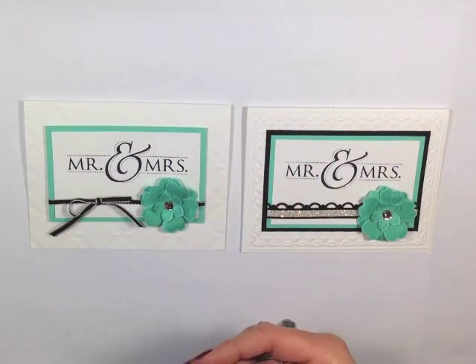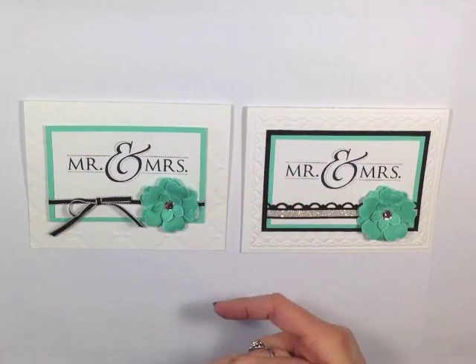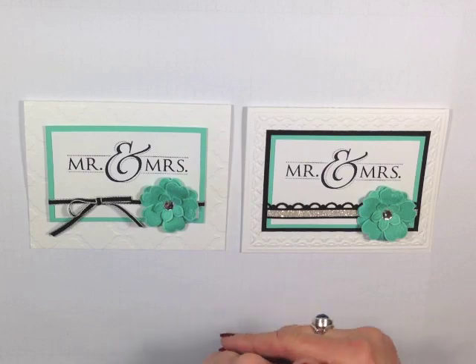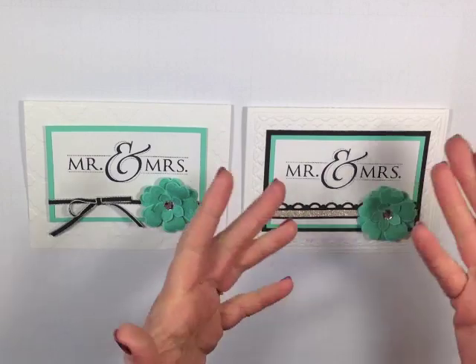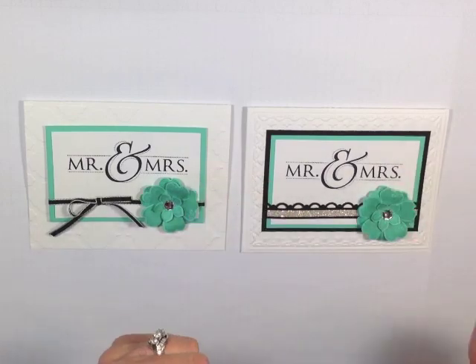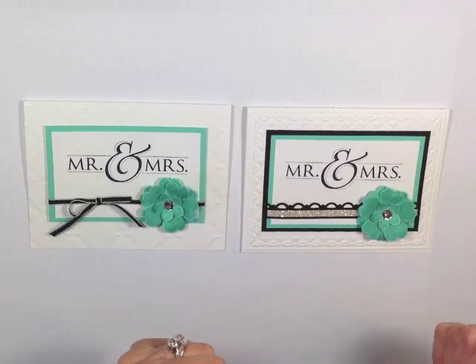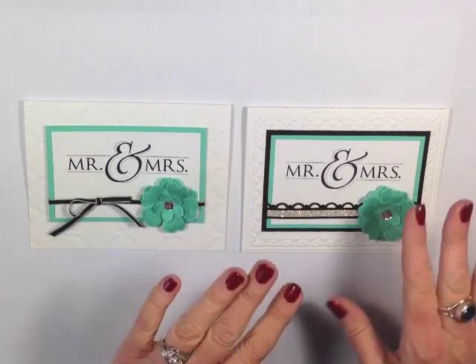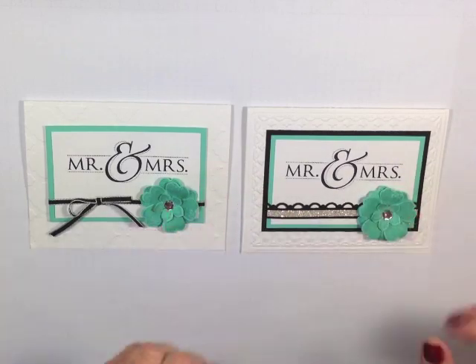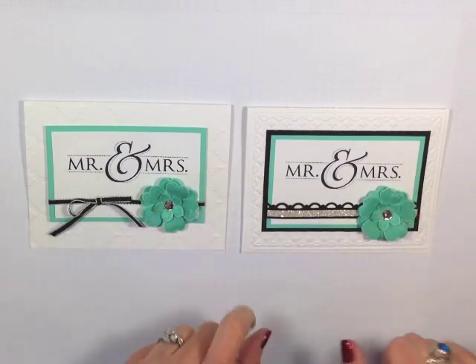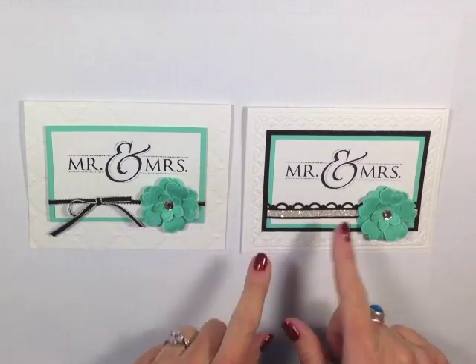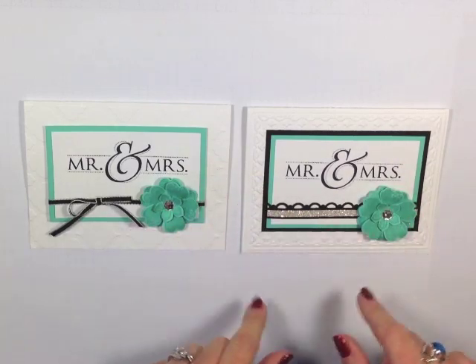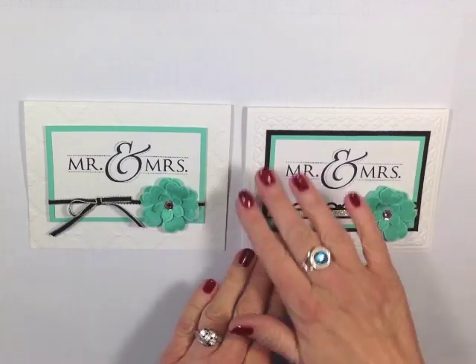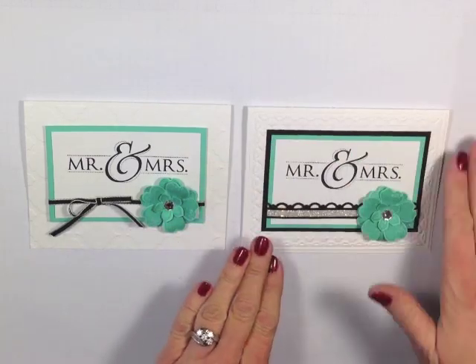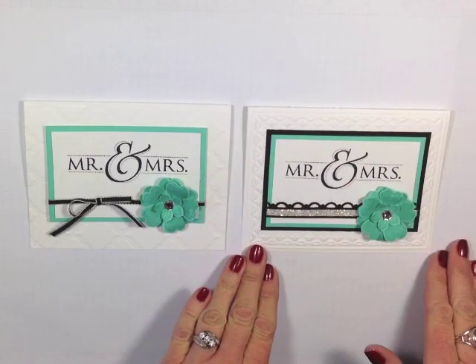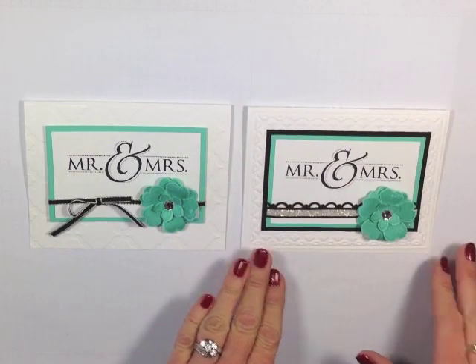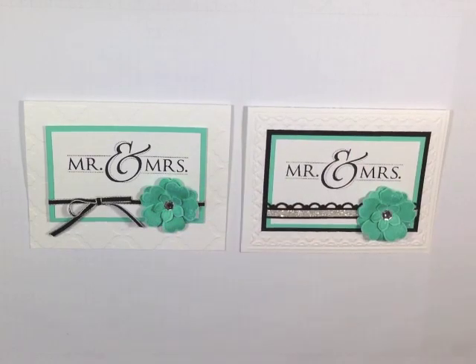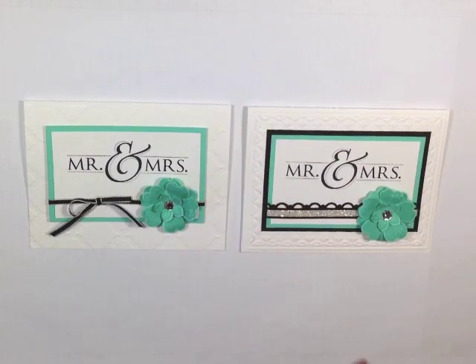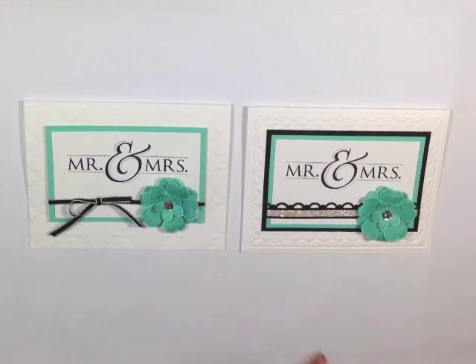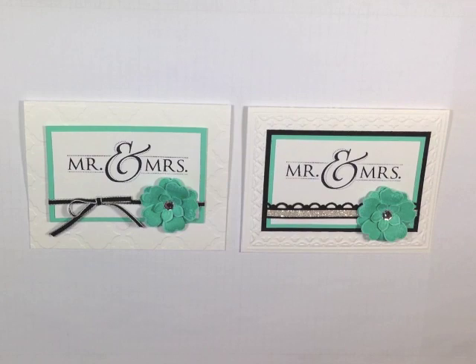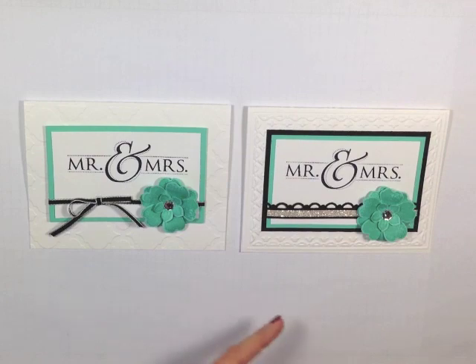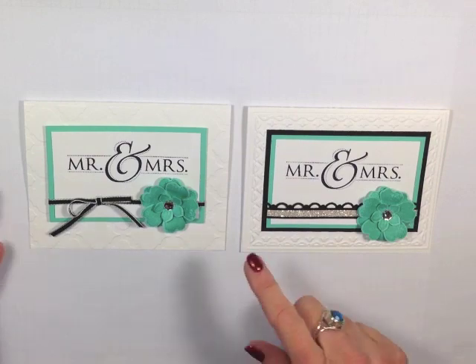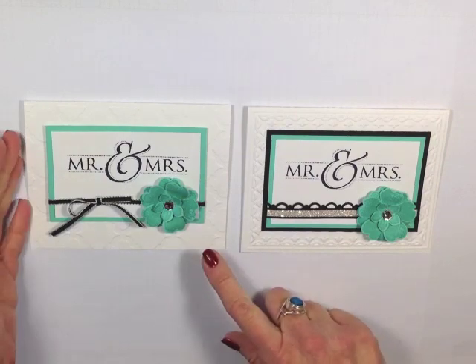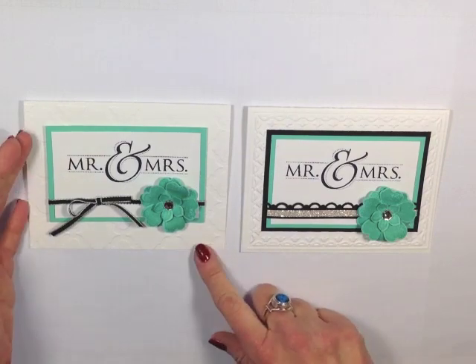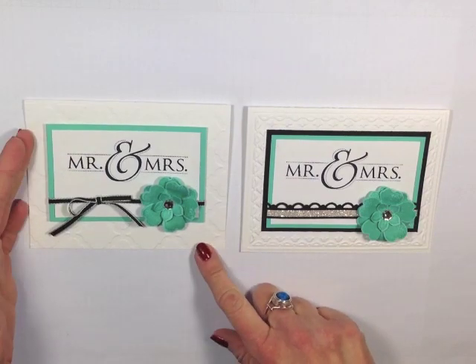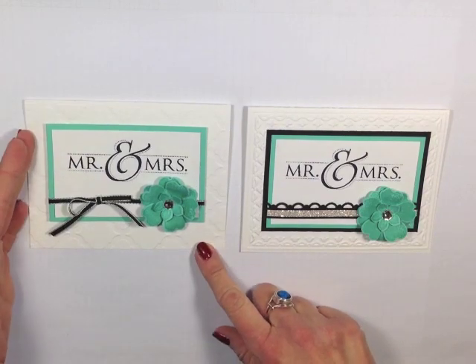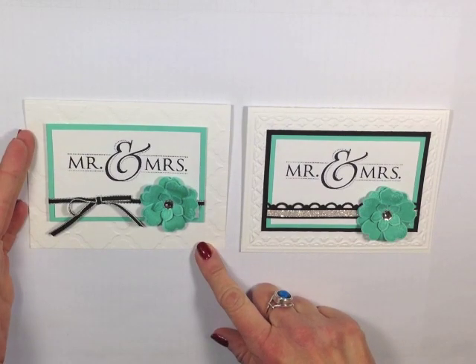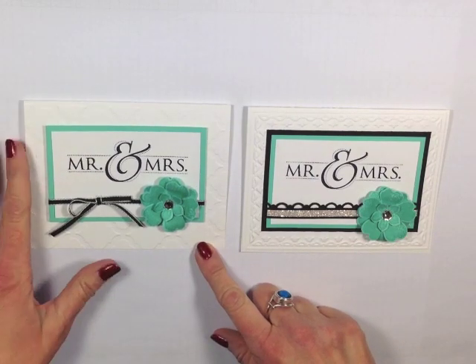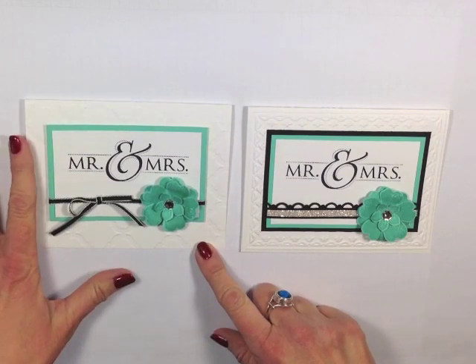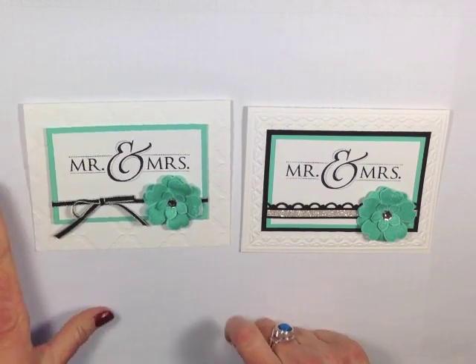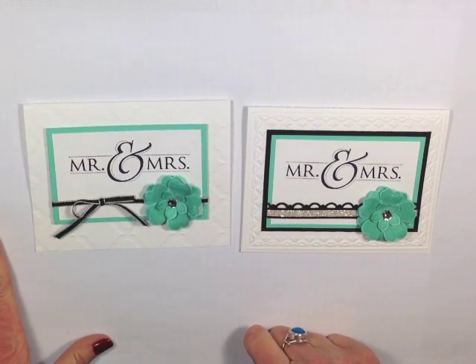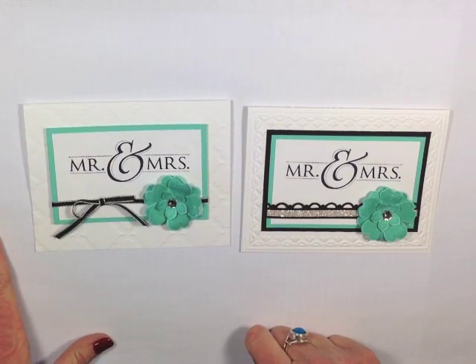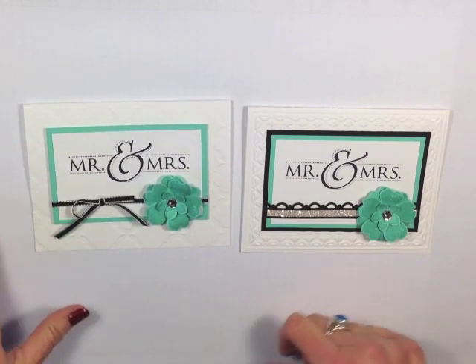Every once in a while with a wedding you want to give it that little extra flair. I do have a little stepped-up version I thought I would share with you, but this is the card we're going to create today, so let's get started.